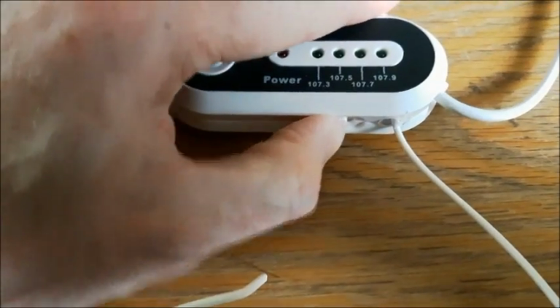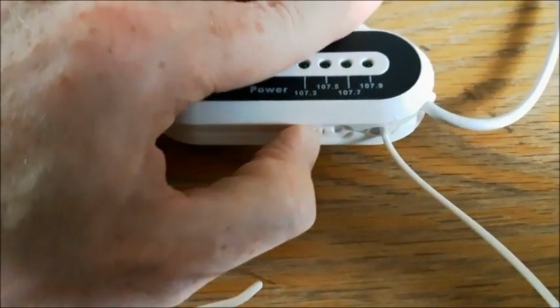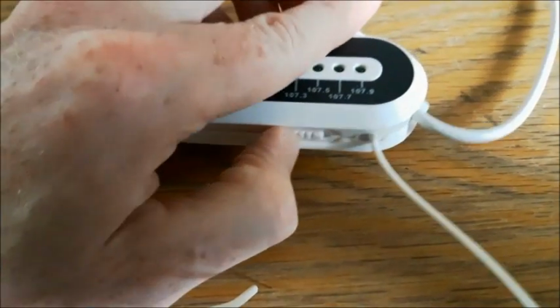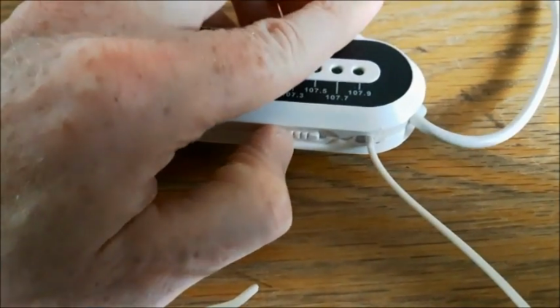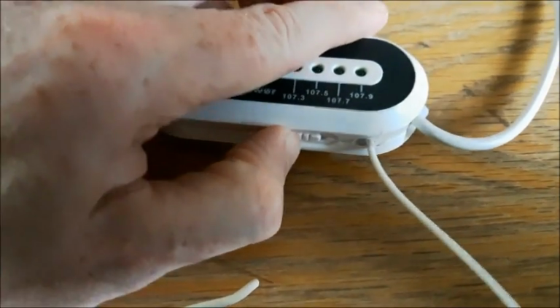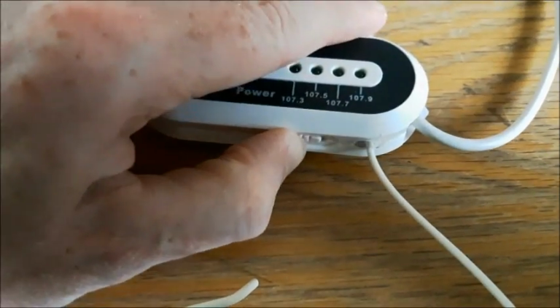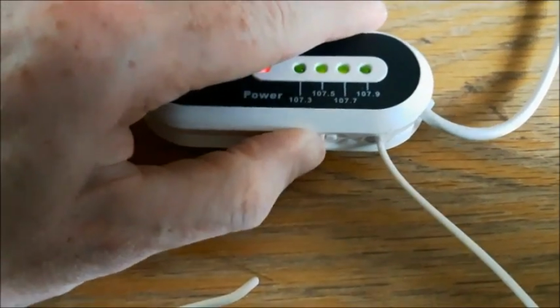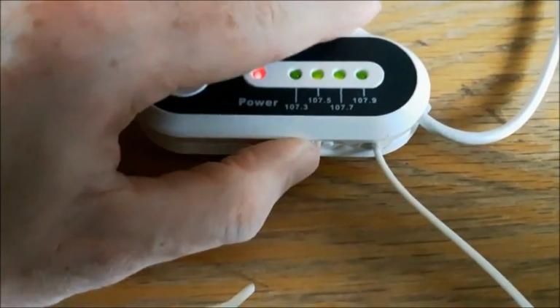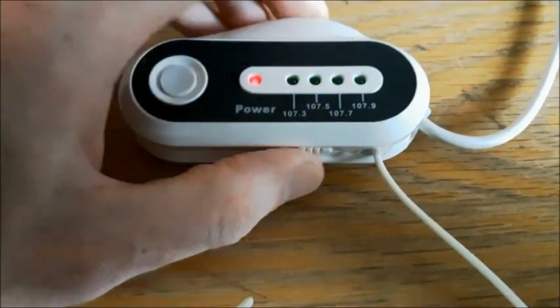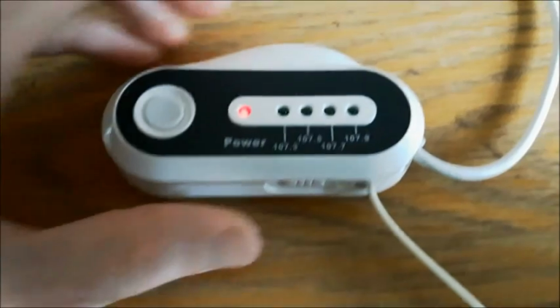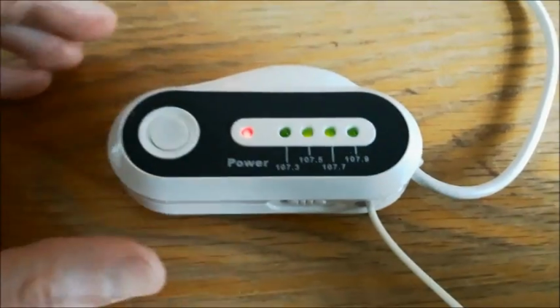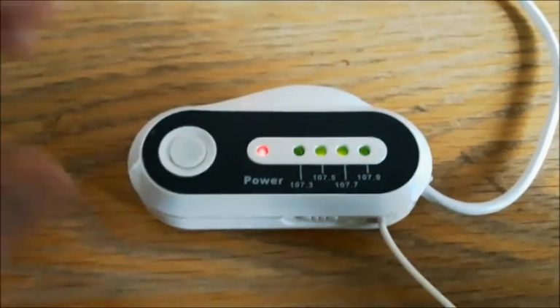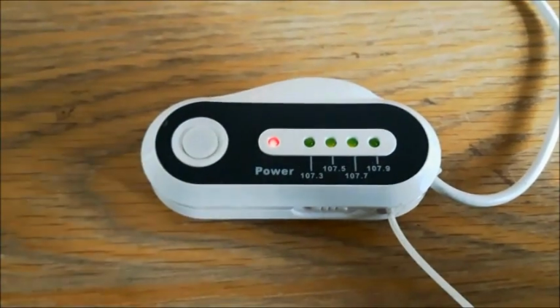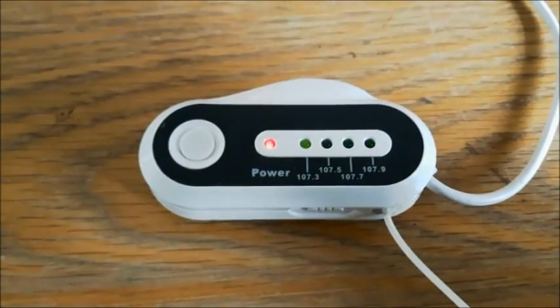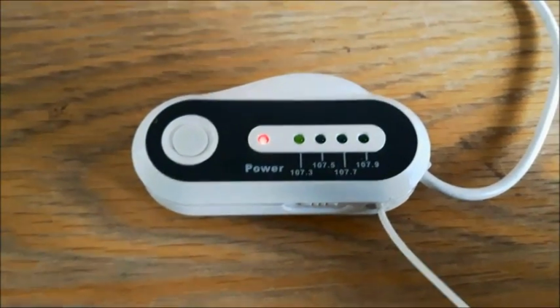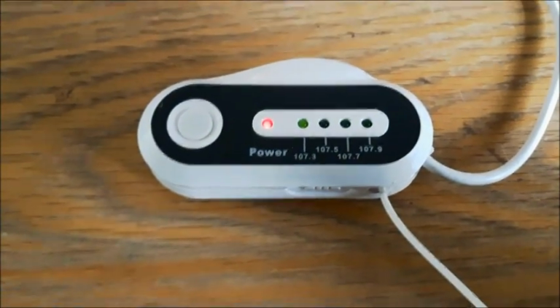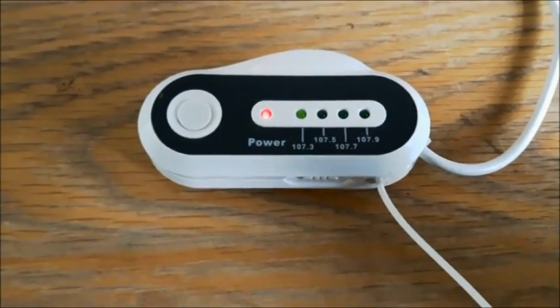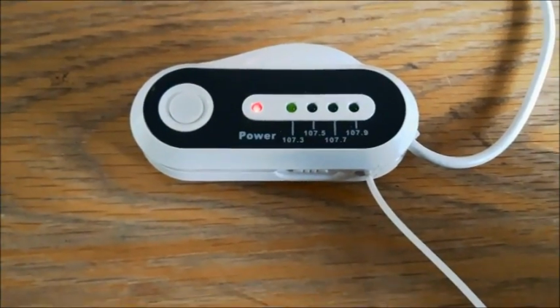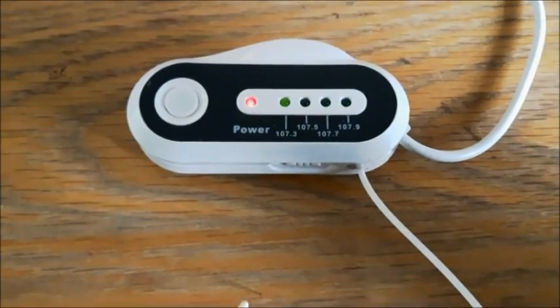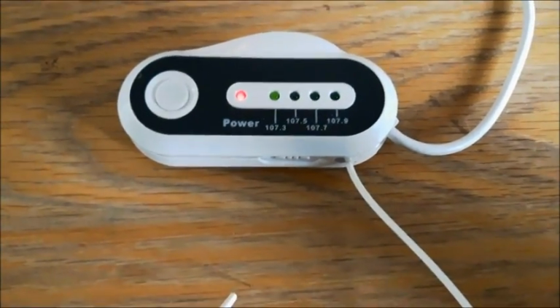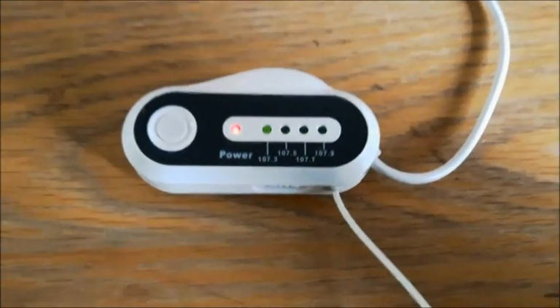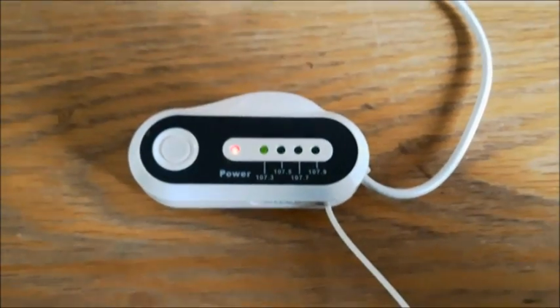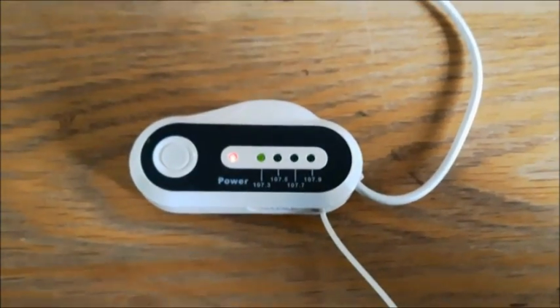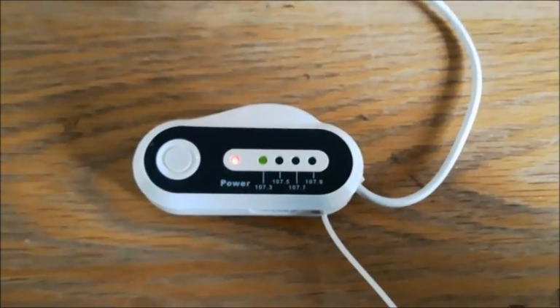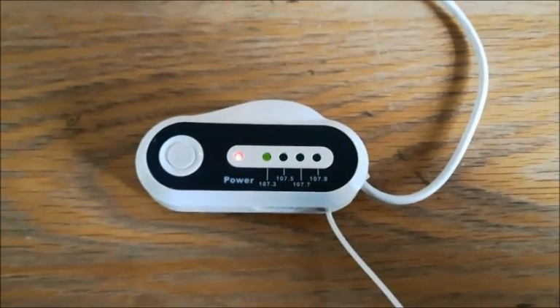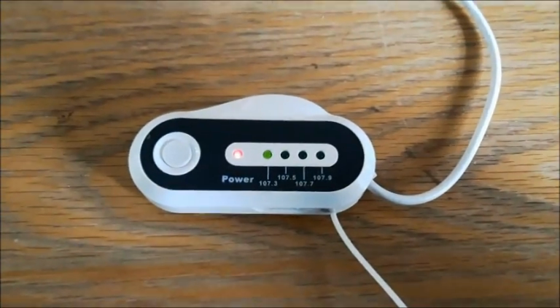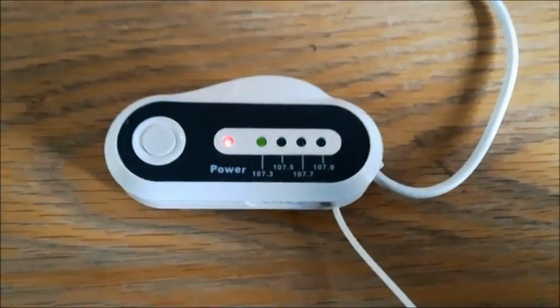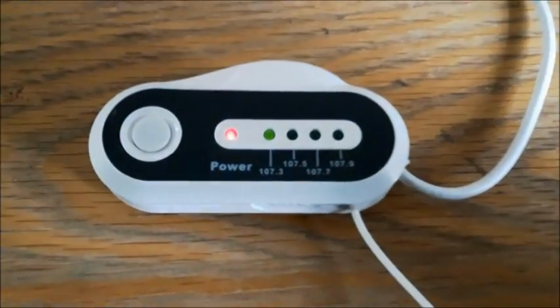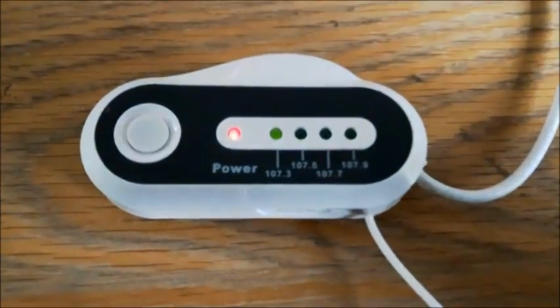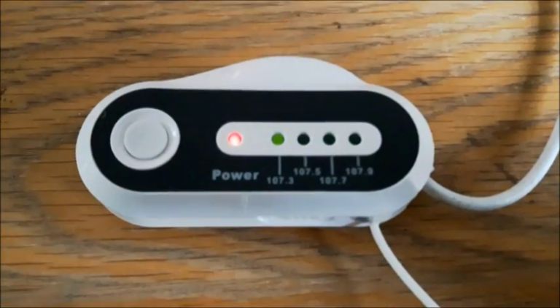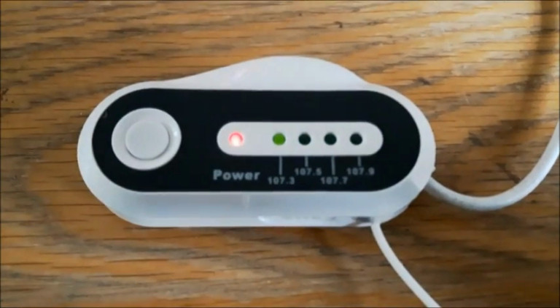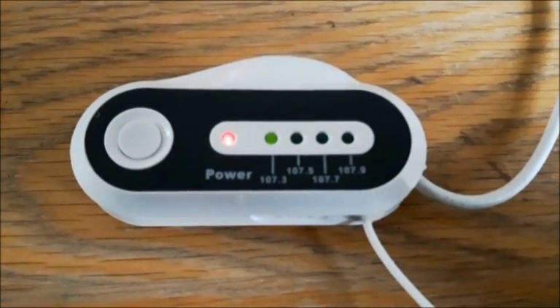Always test that it works after you've assembled everything, because many times it doesn't in my case. But we're all set and ready to go.